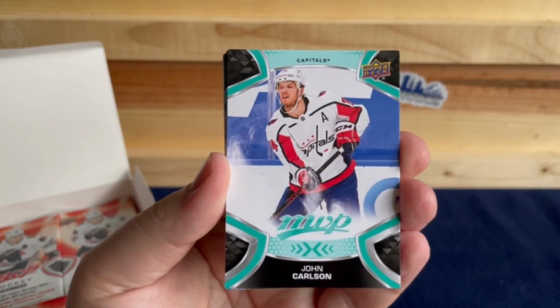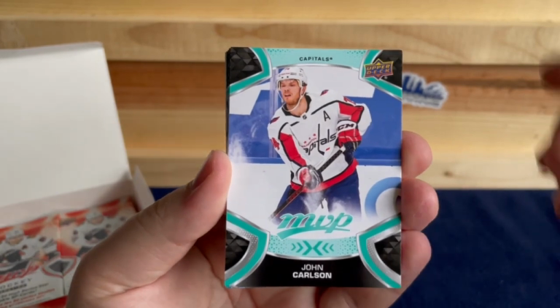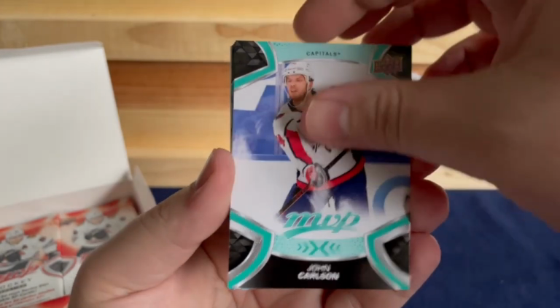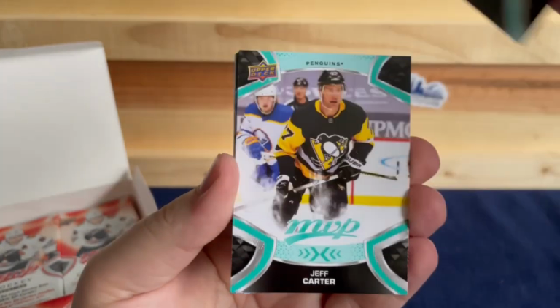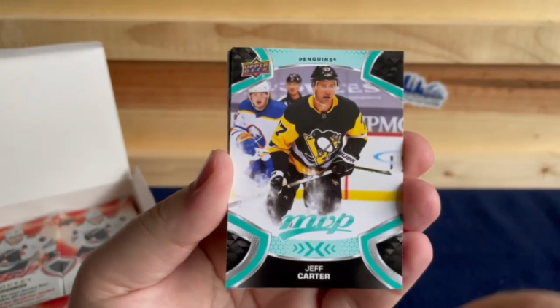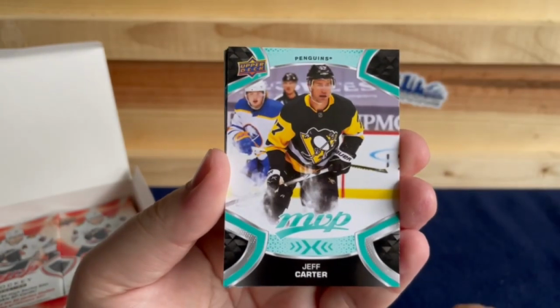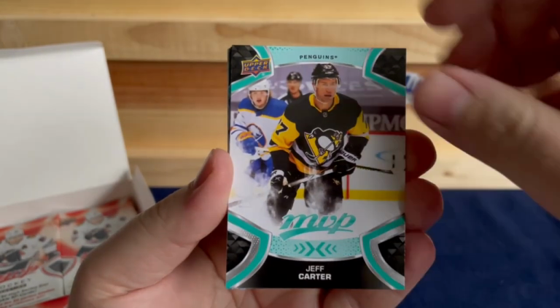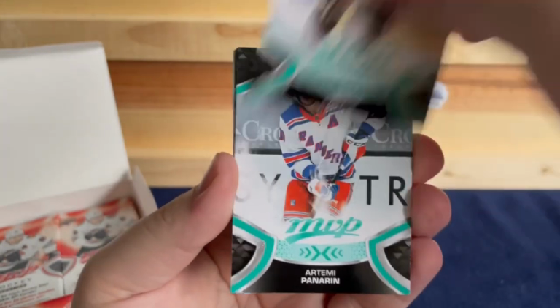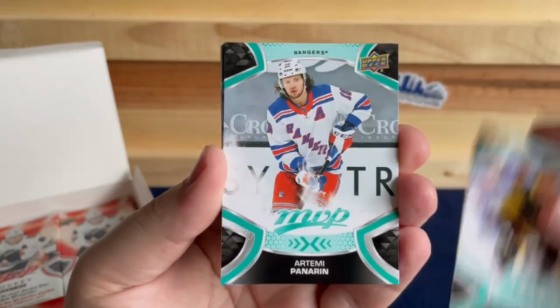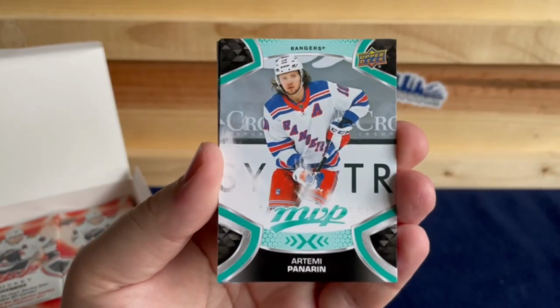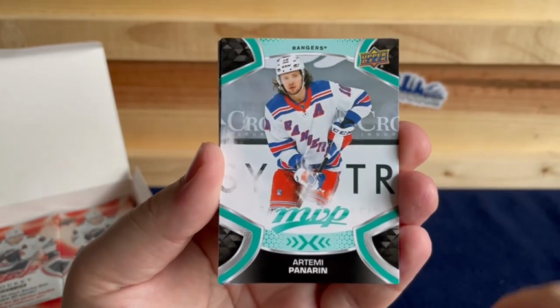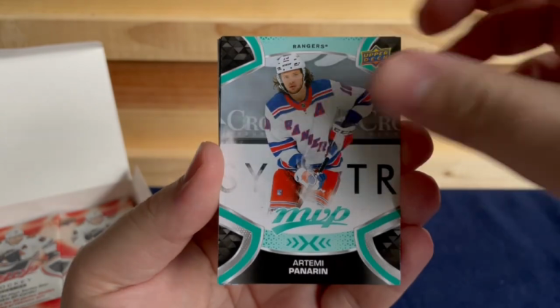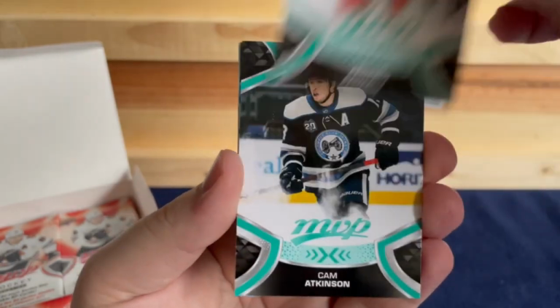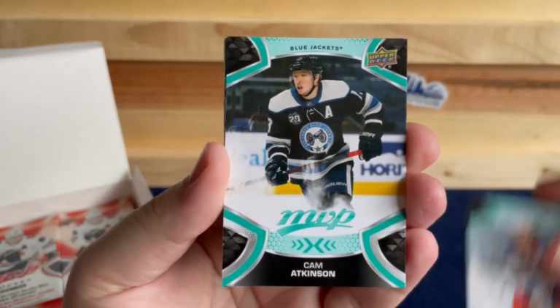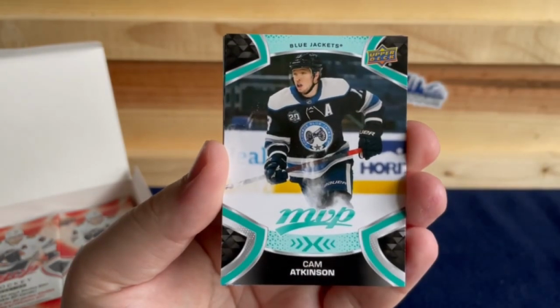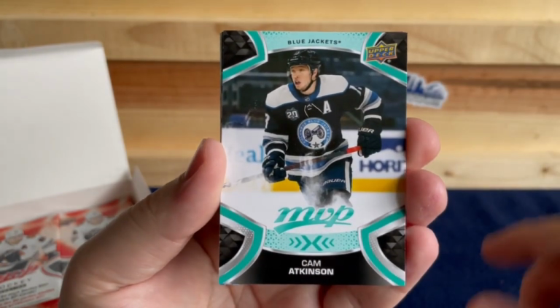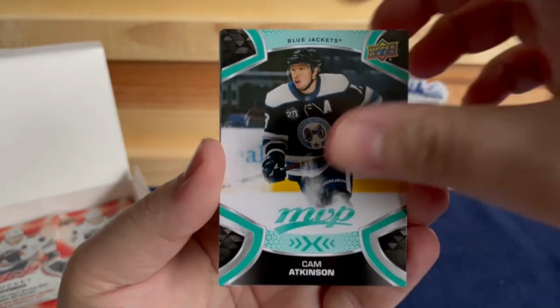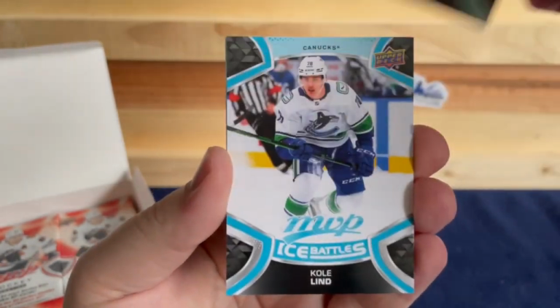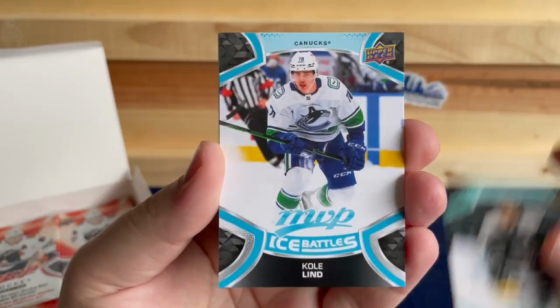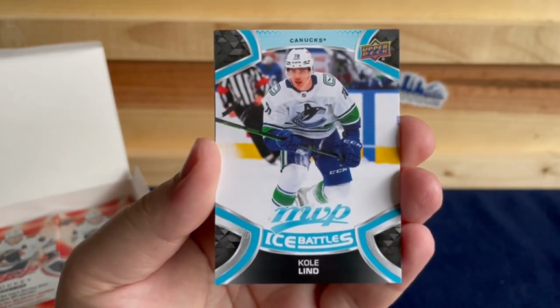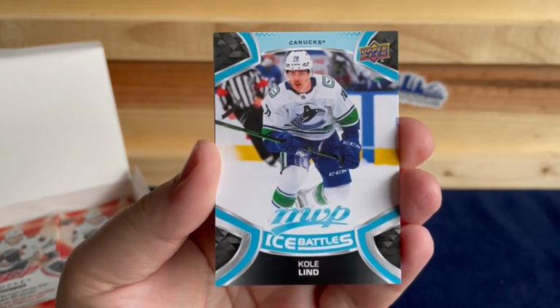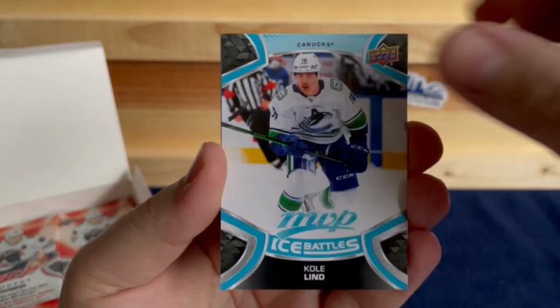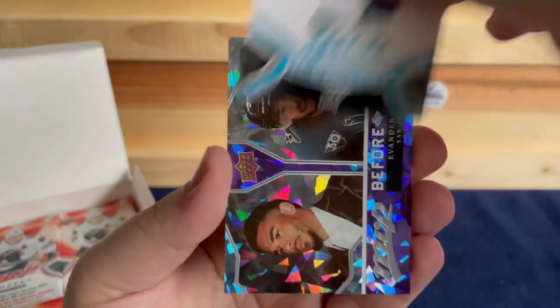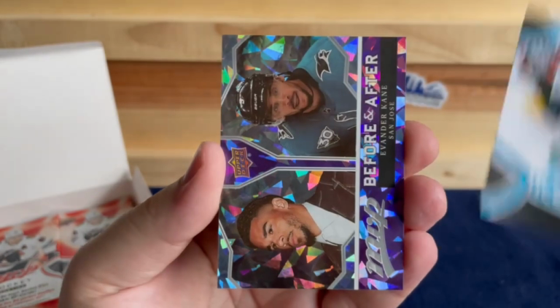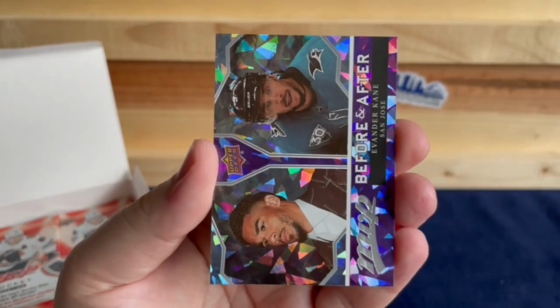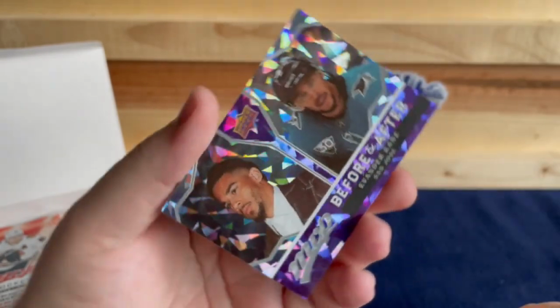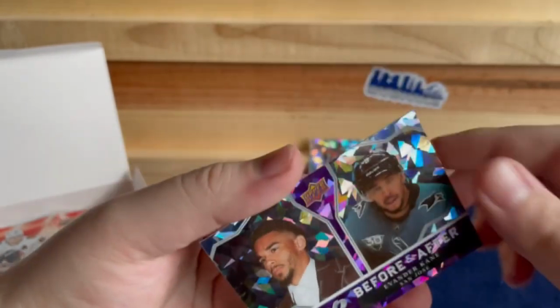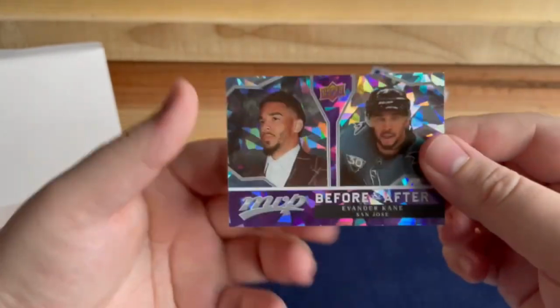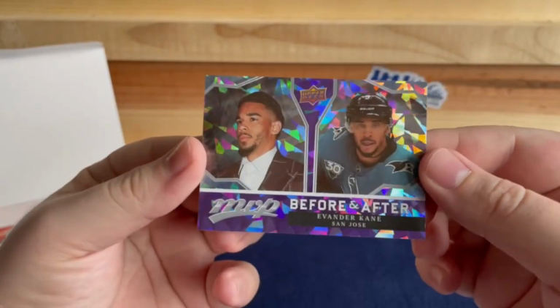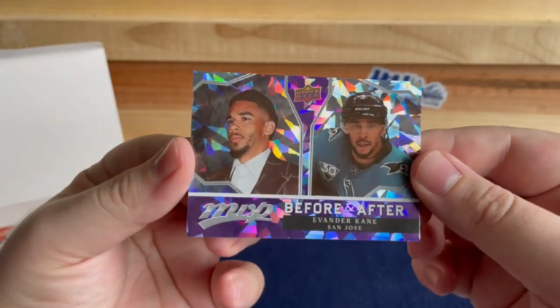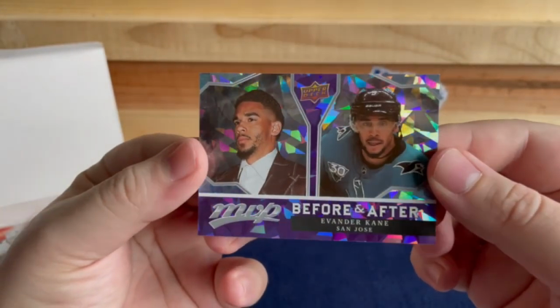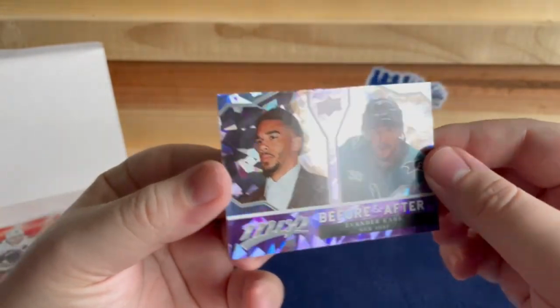John Carlson, Jeff Carter, Artemi Panarin, Cam Atkinson, Cole Lindberg, and a Before and After of Evander Kane.